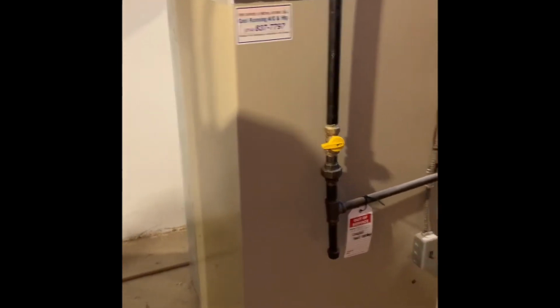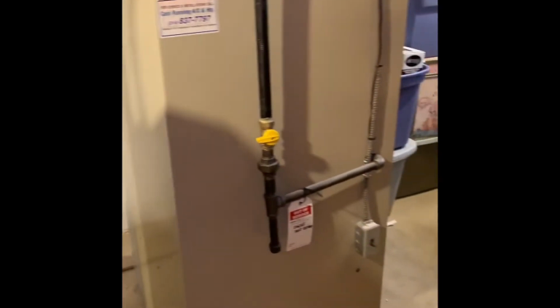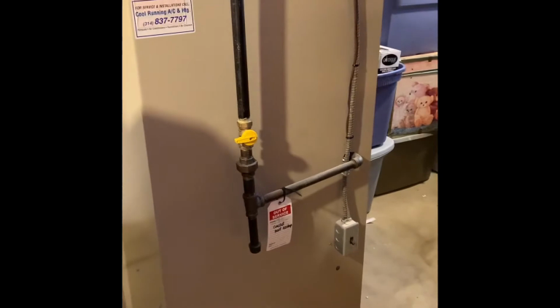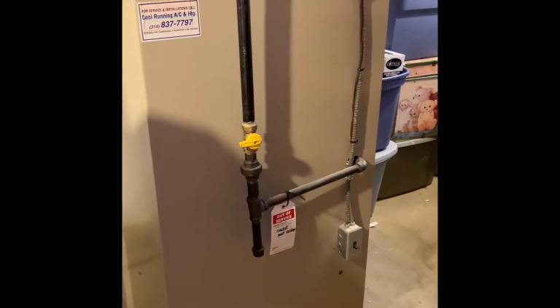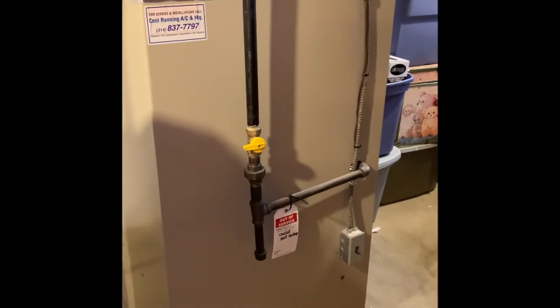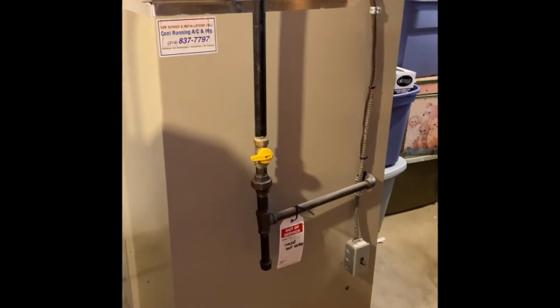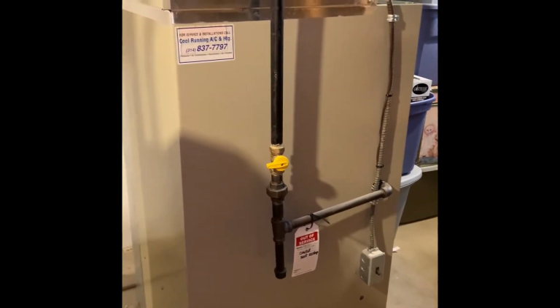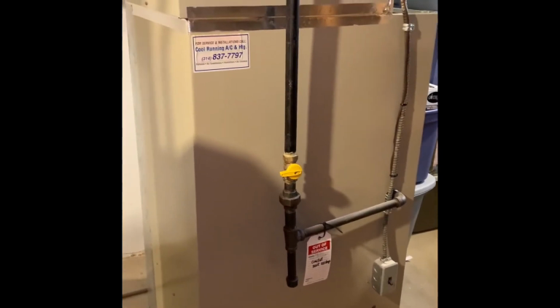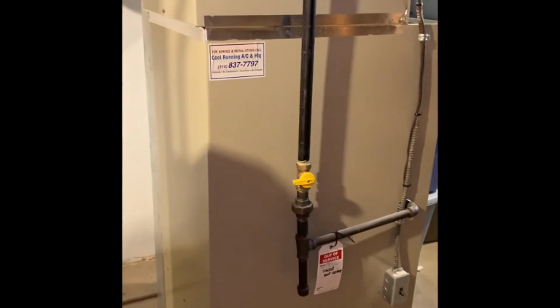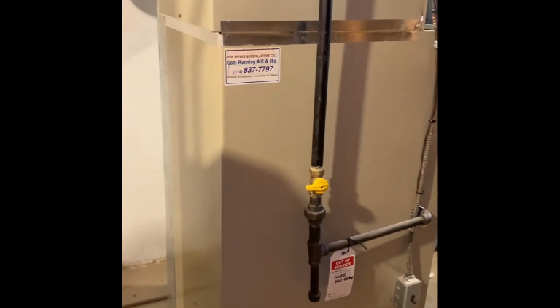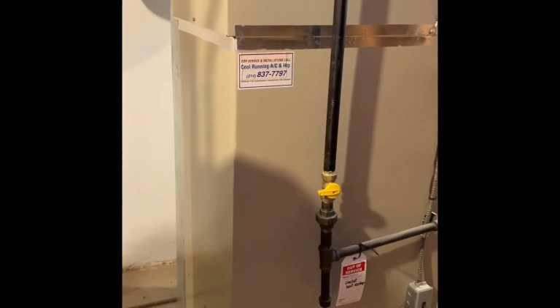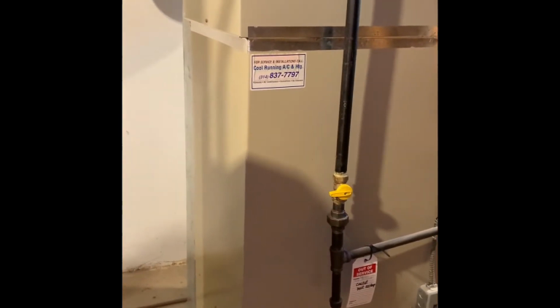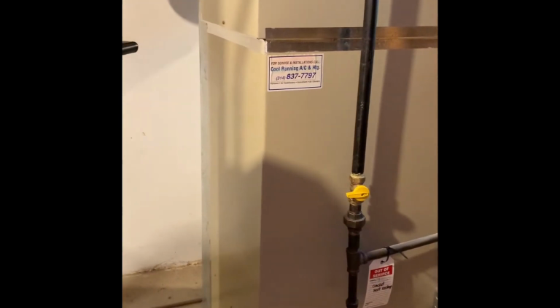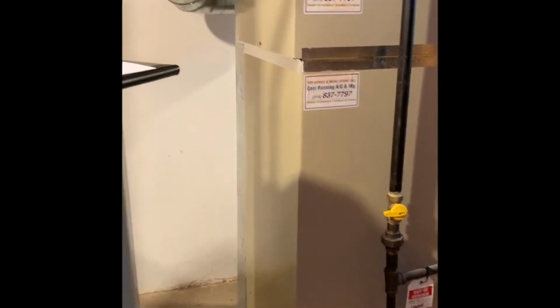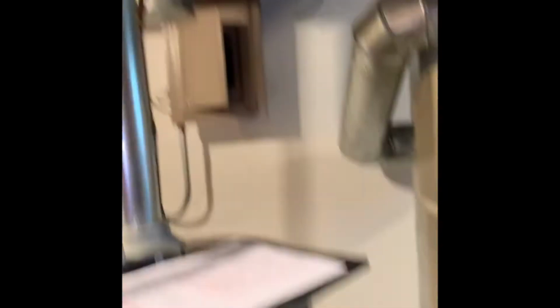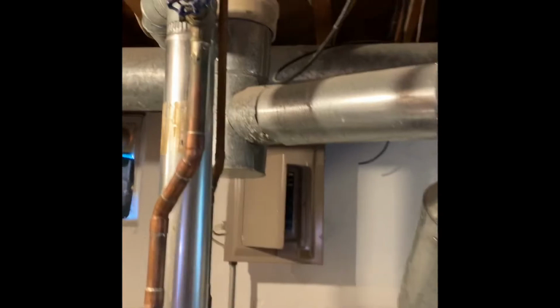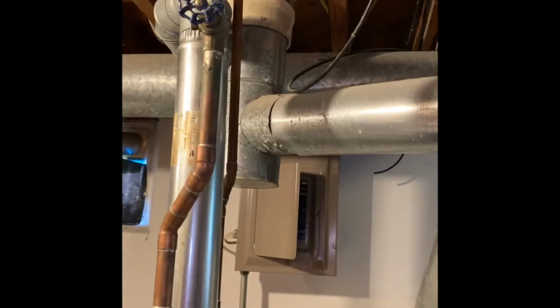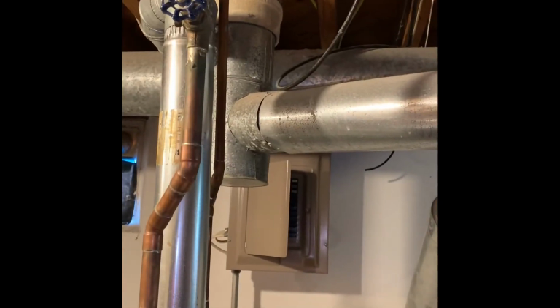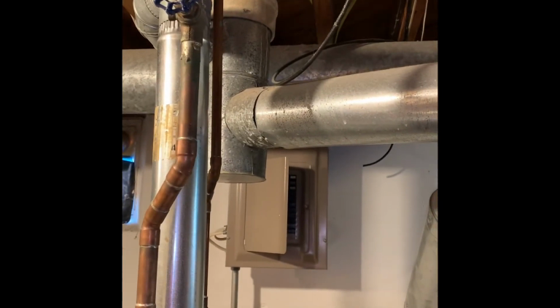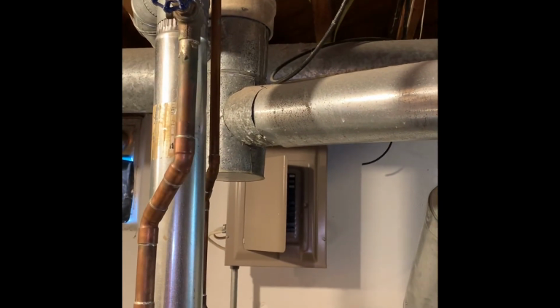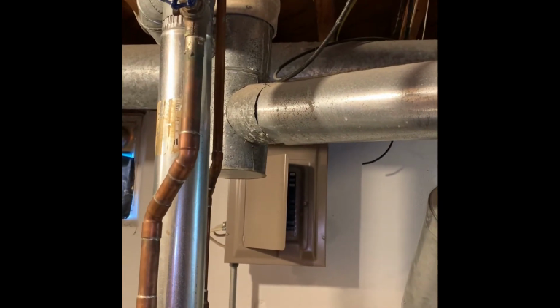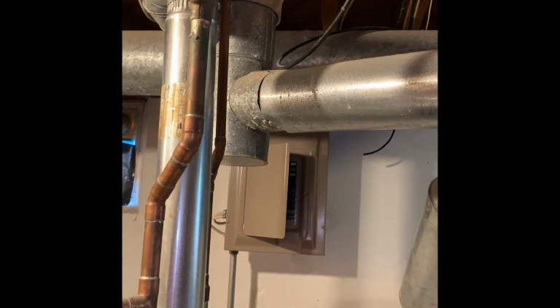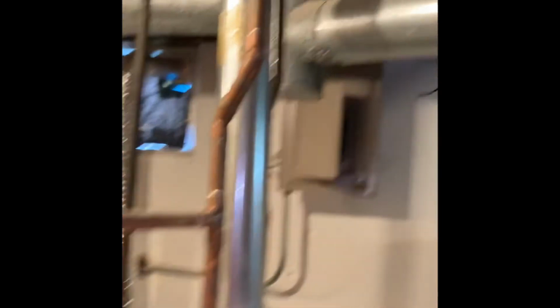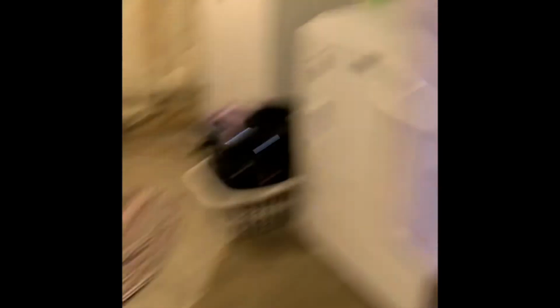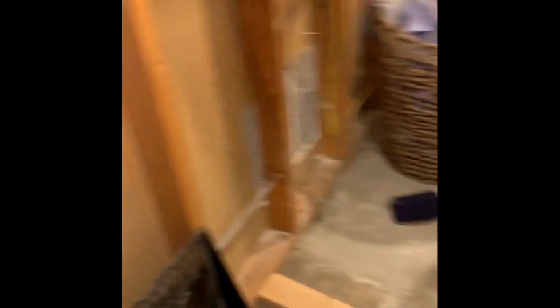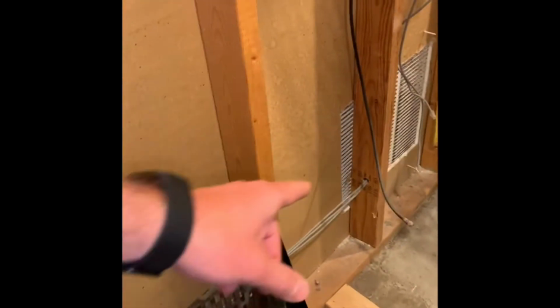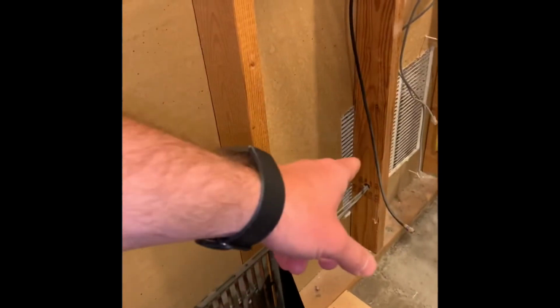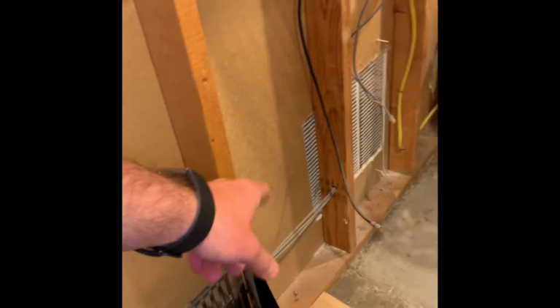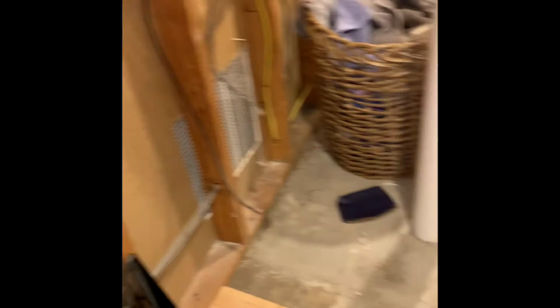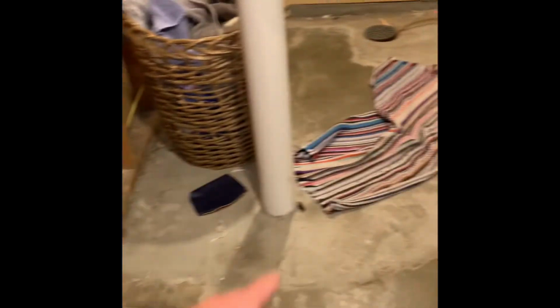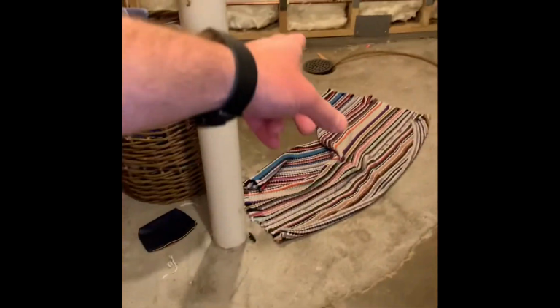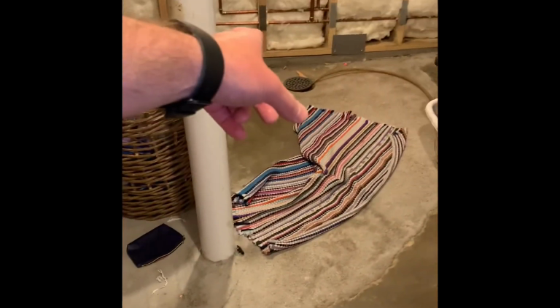That's already flexible, so we can just try to reuse that. Five to four reducer. Got a combustion grill already here. Floor drain is there.